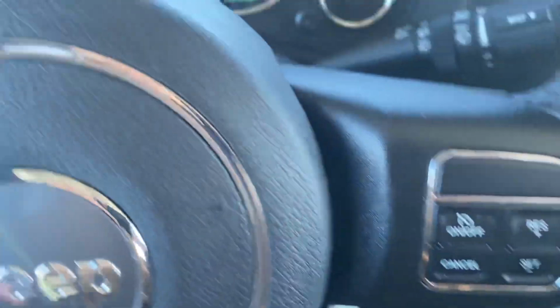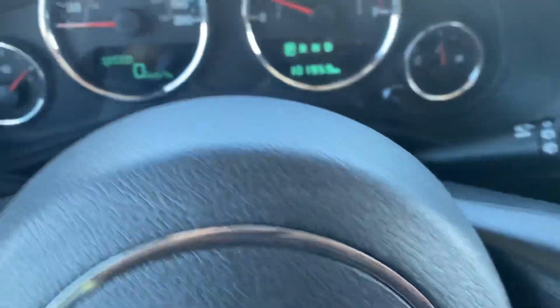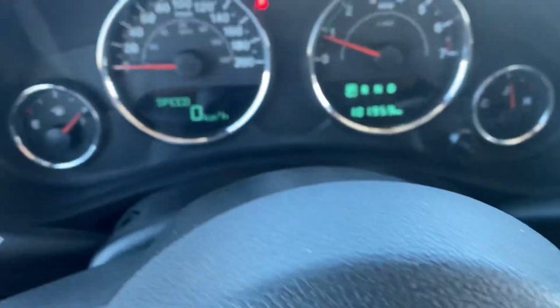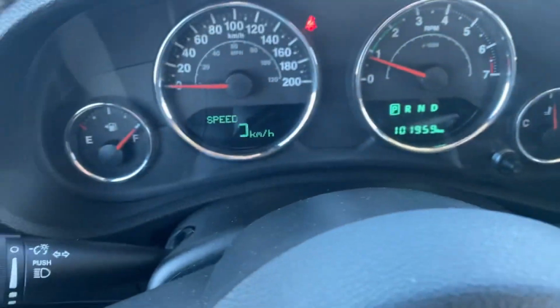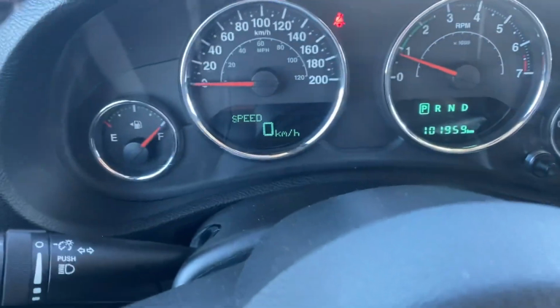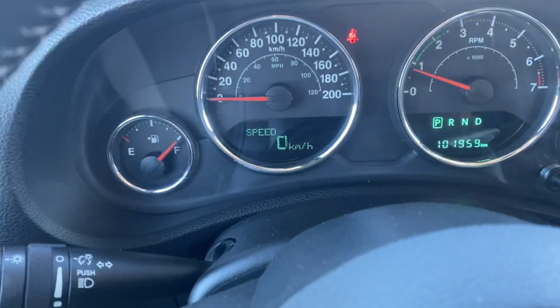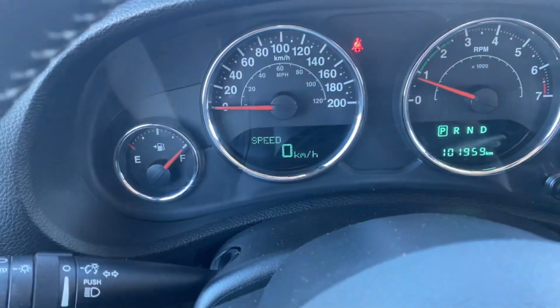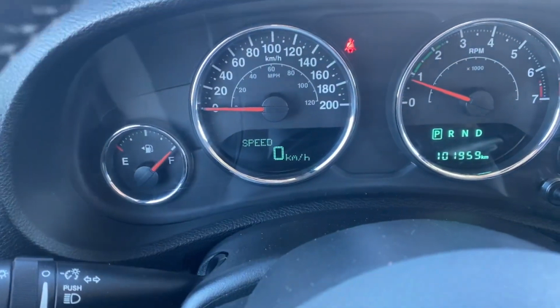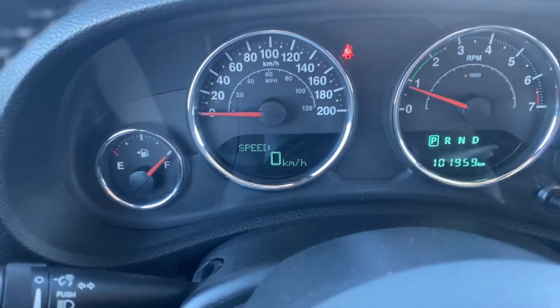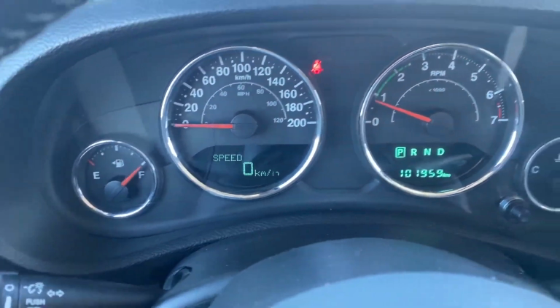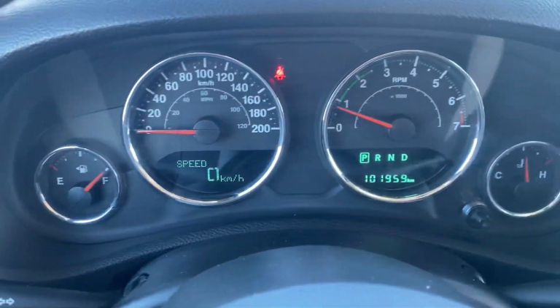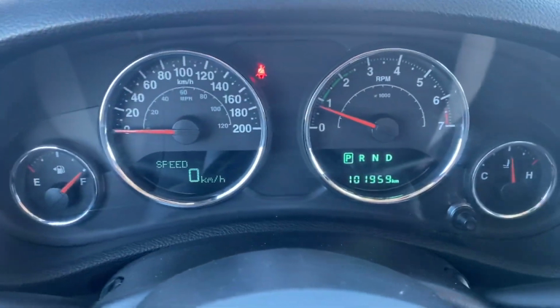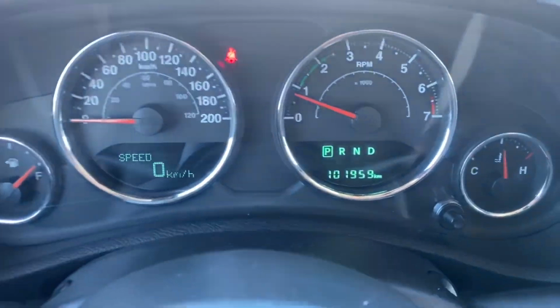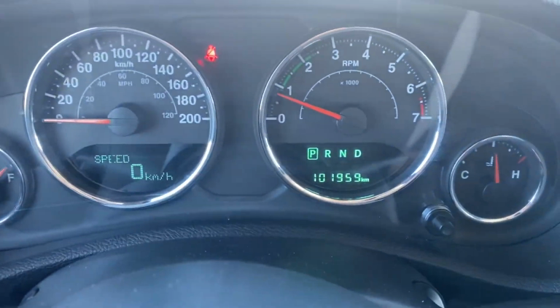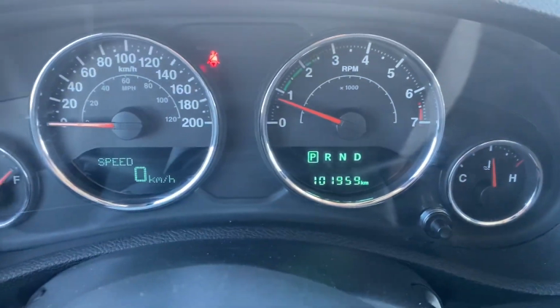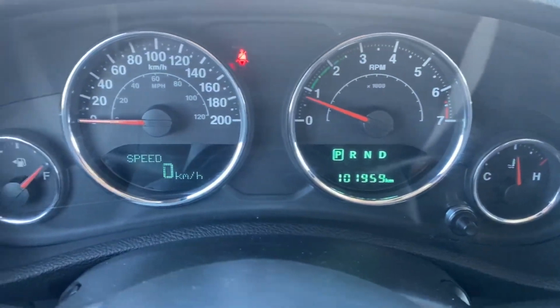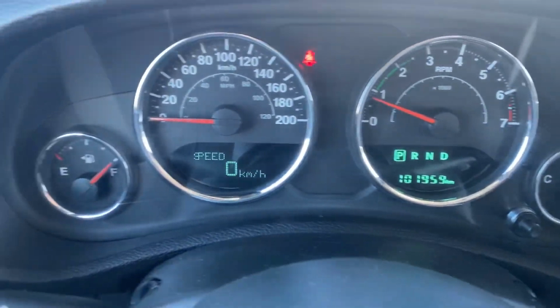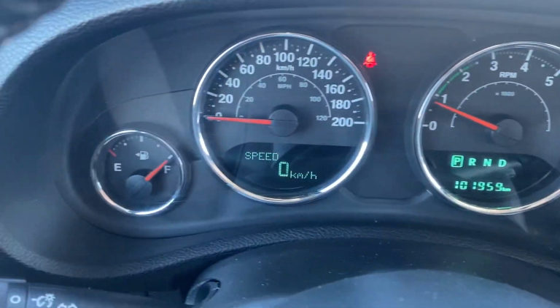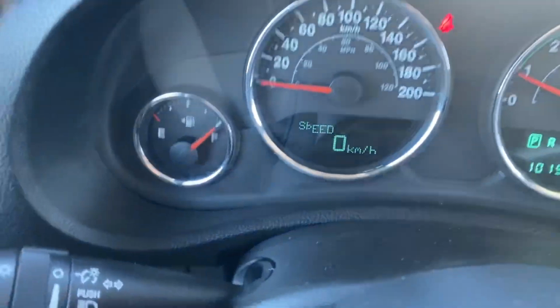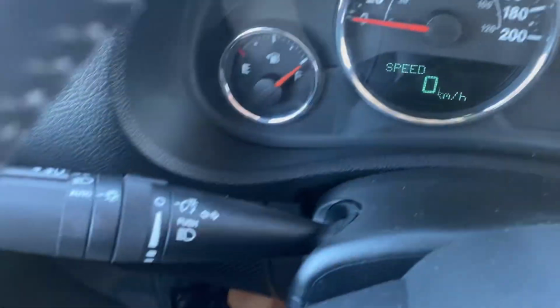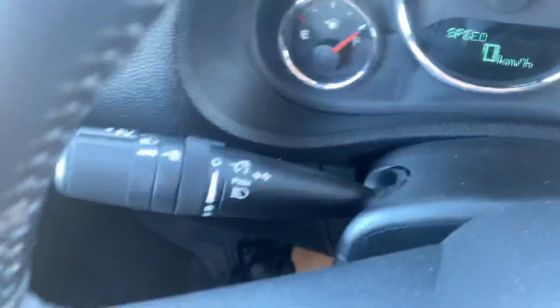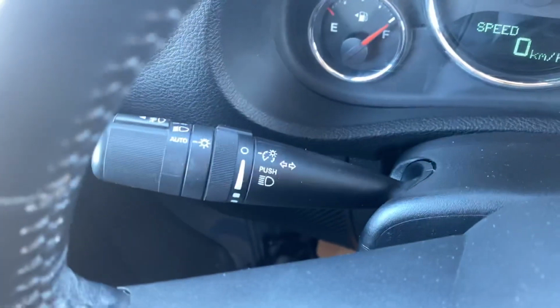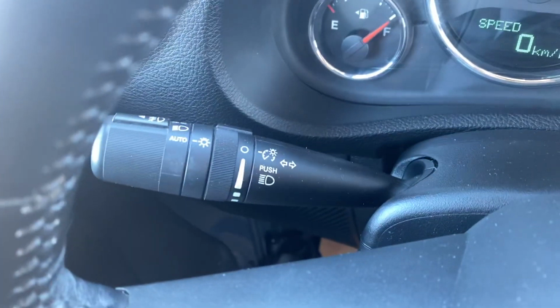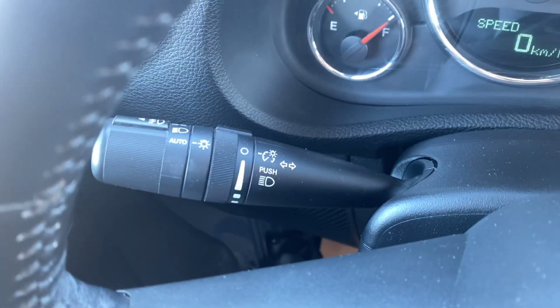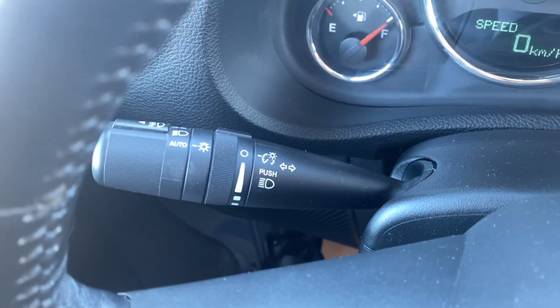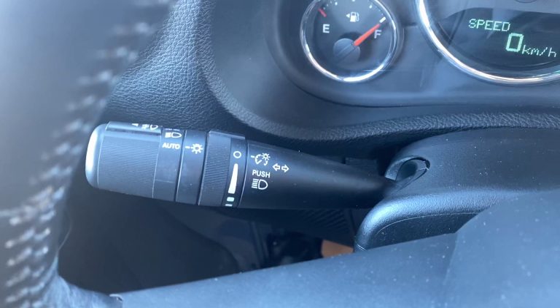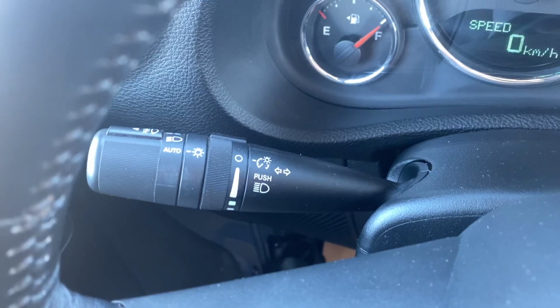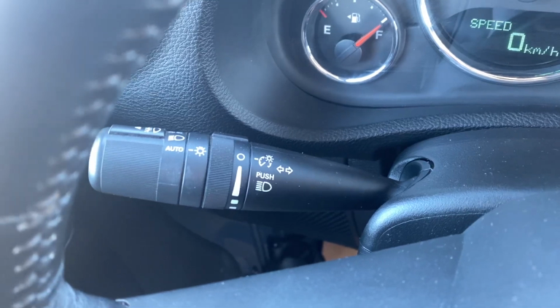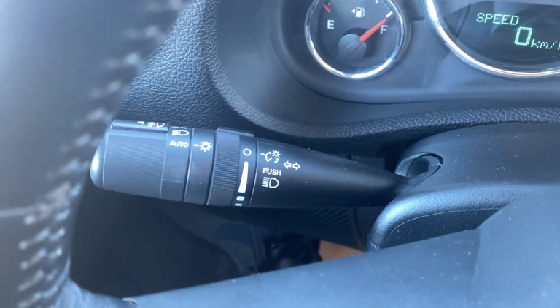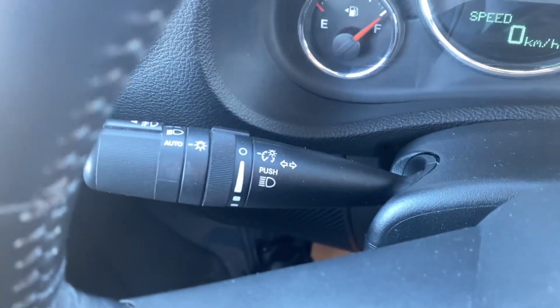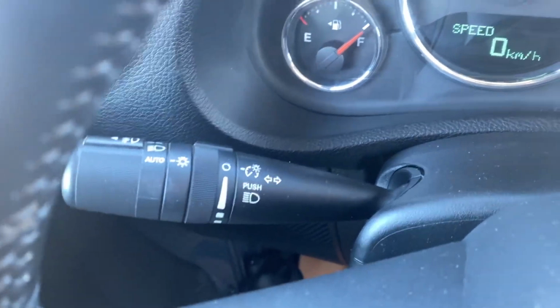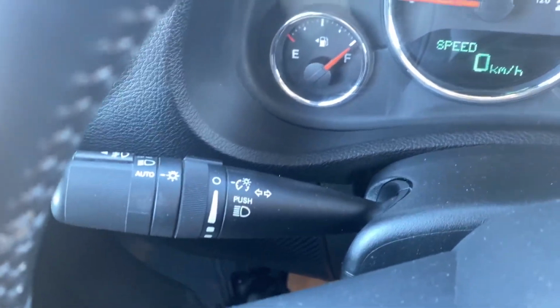An analog gauge cluster with some digital mixed in at the bottom there. Automatic headlights as well as your high beams.